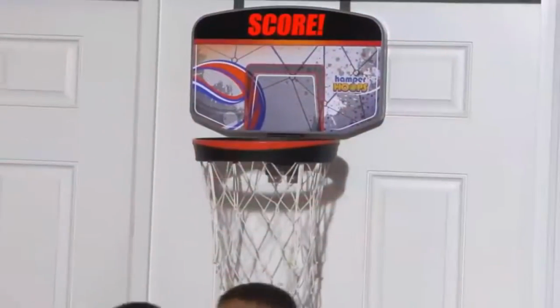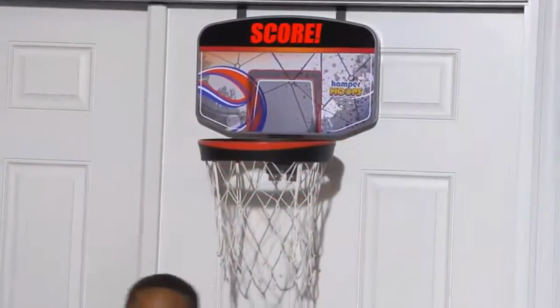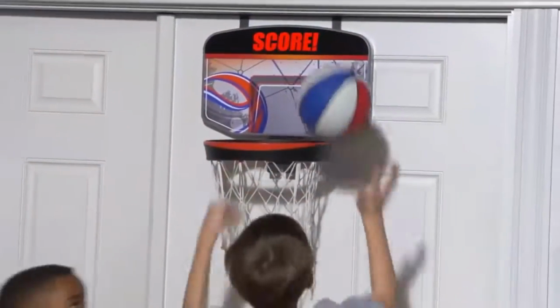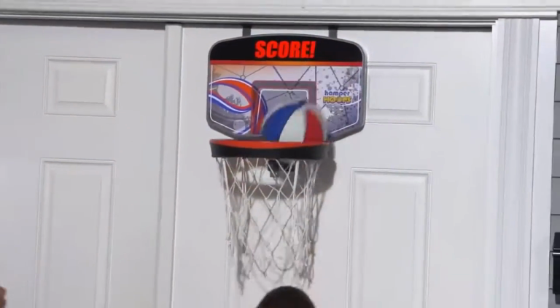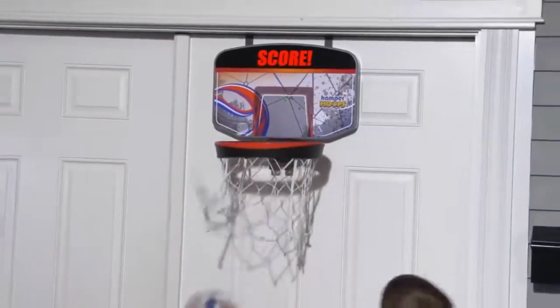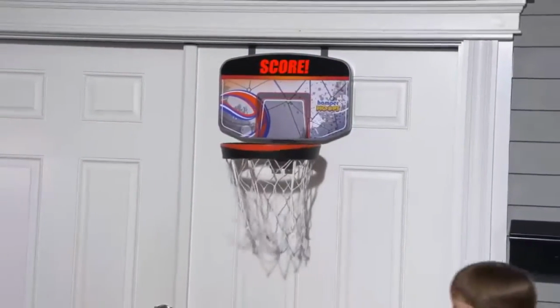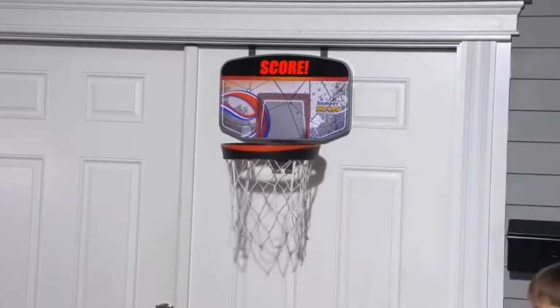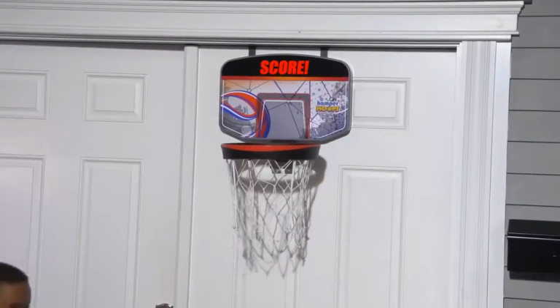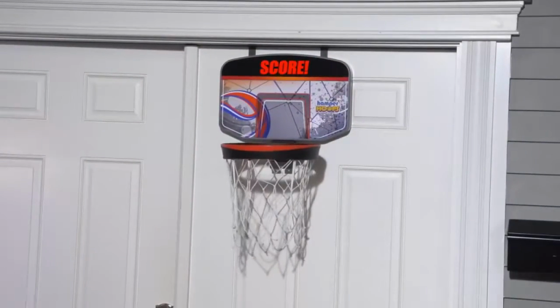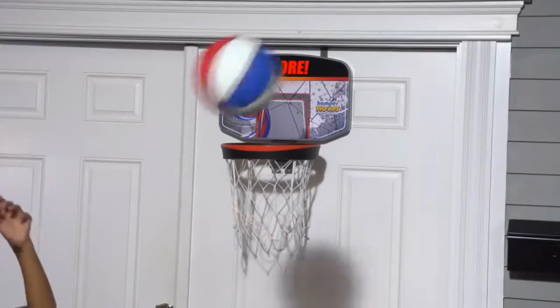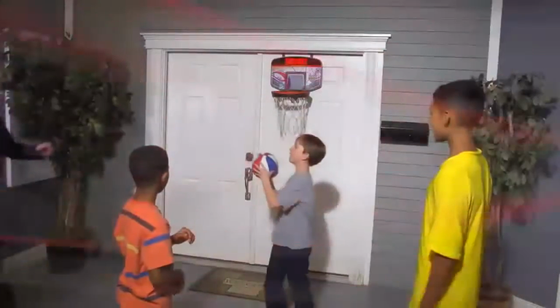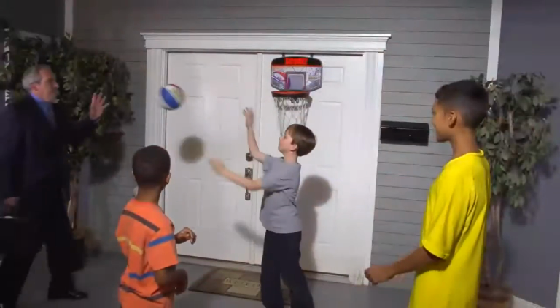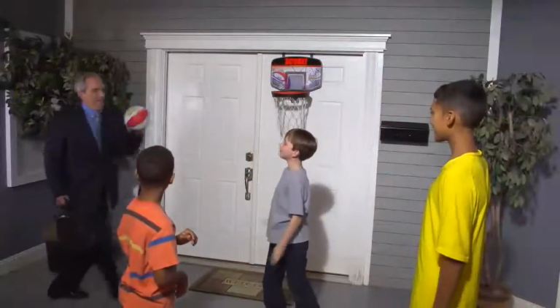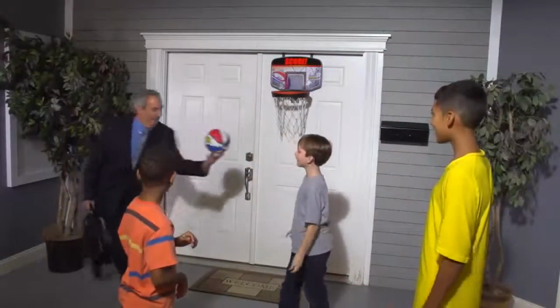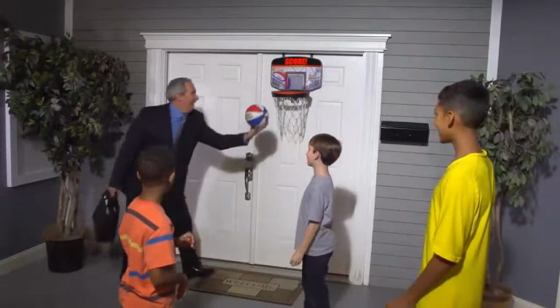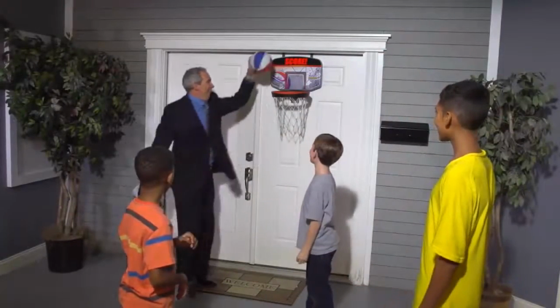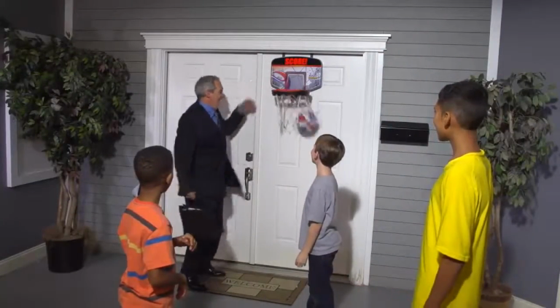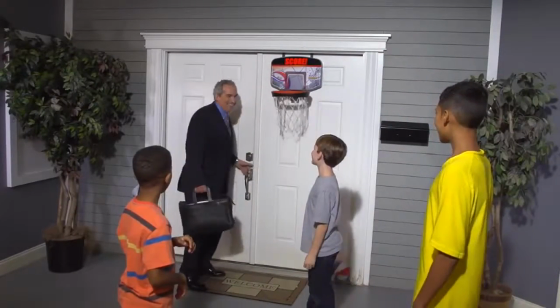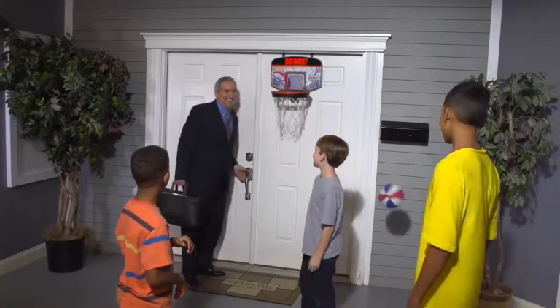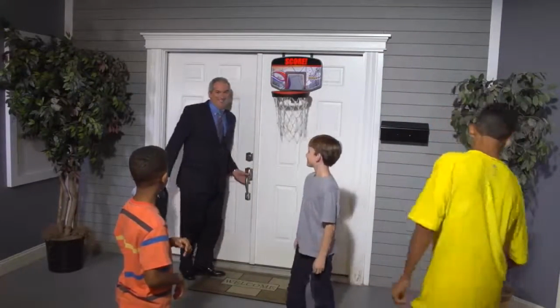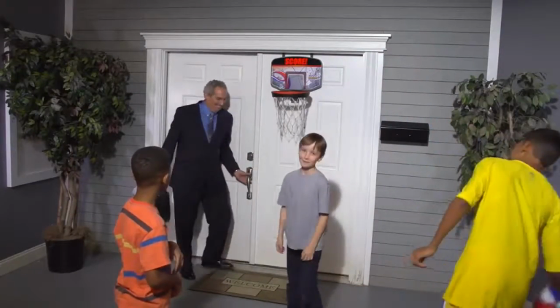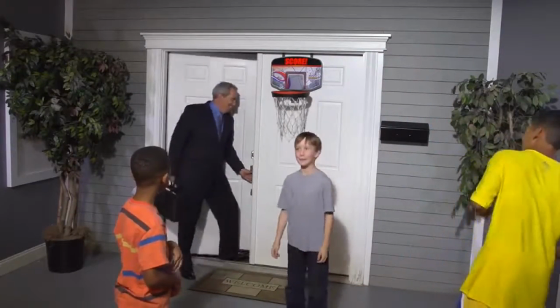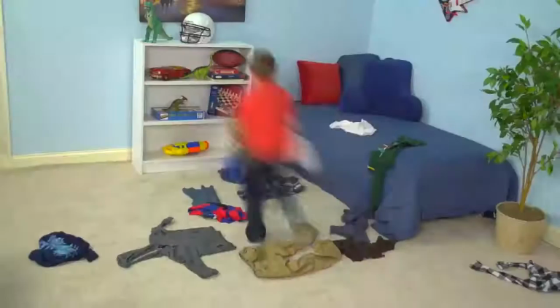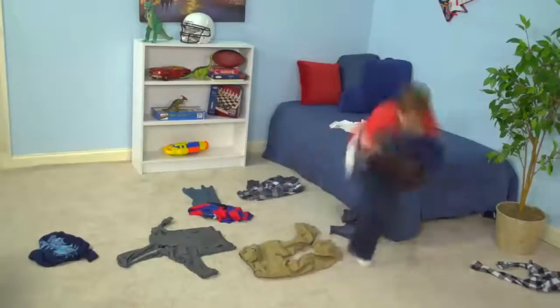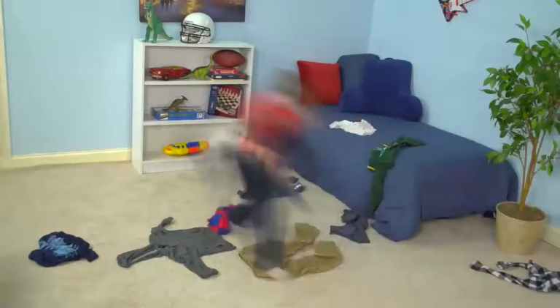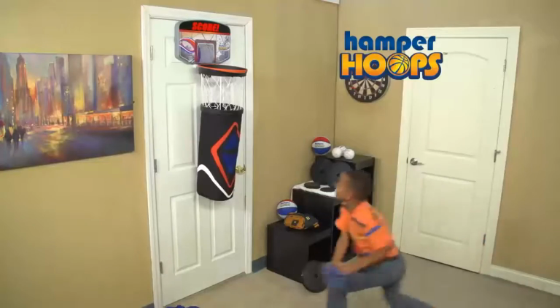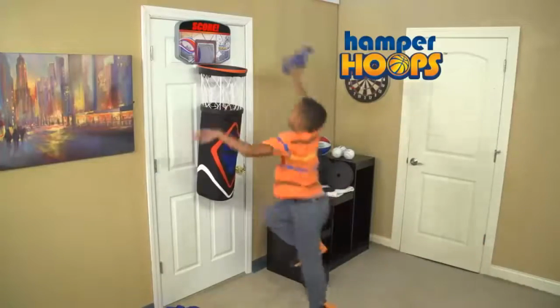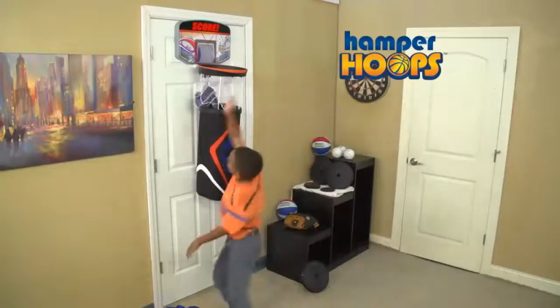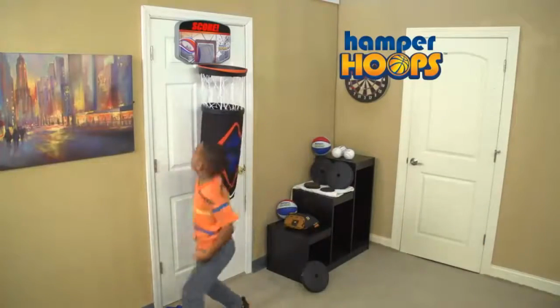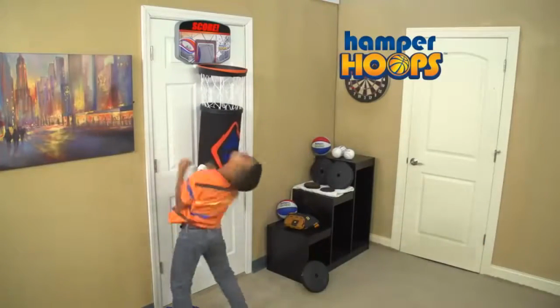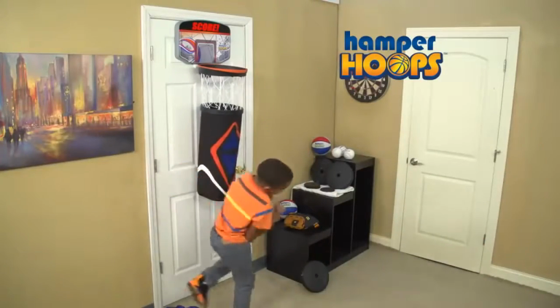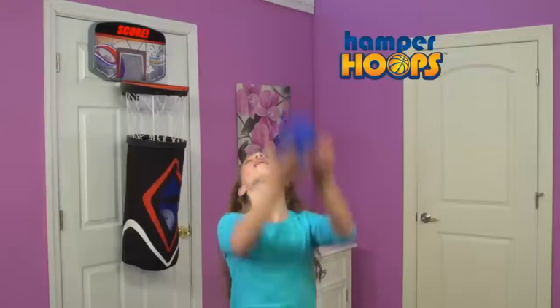Perfect for small bedrooms and dorm rooms! Remove the Hamper Hoops laundry bag and you now have a basketball hoop anywhere there's a door! Hamper Hoops provides hours of fun for the entire family! Turn cleanup and fun into one with Hamper Hoops!